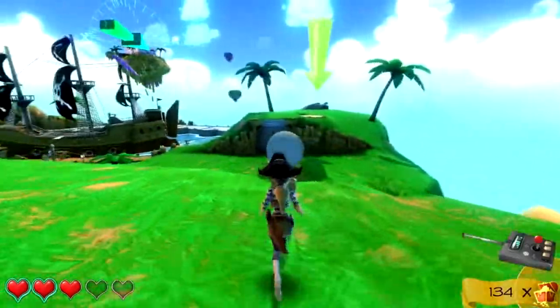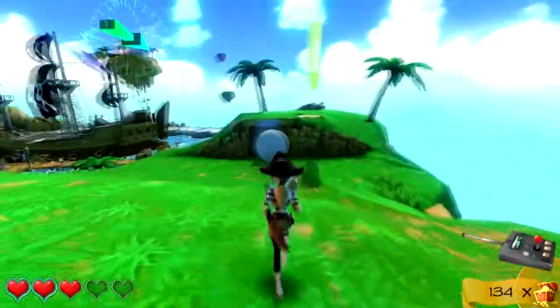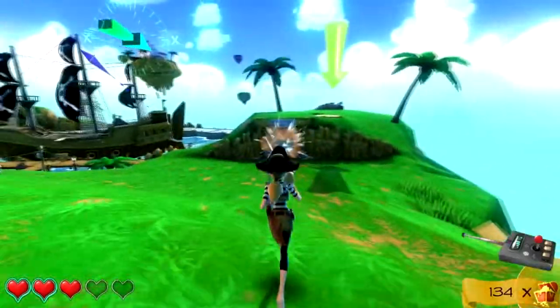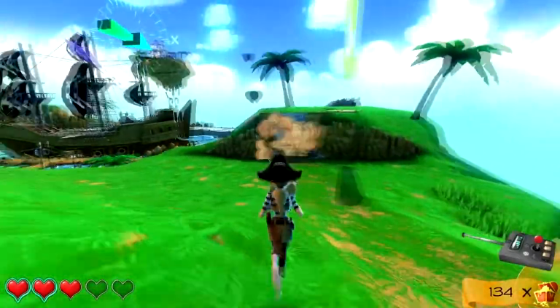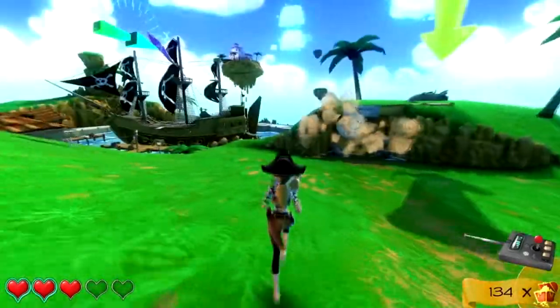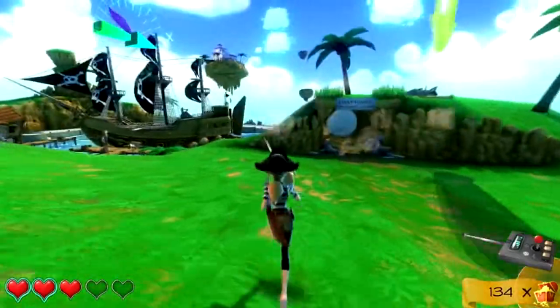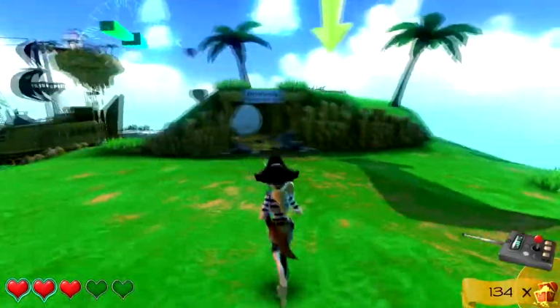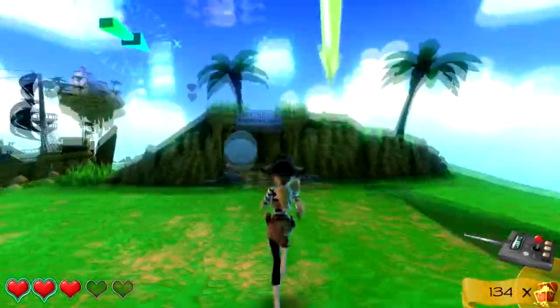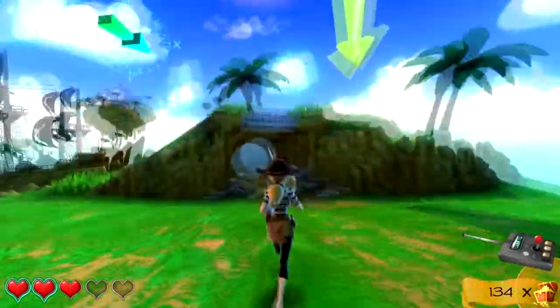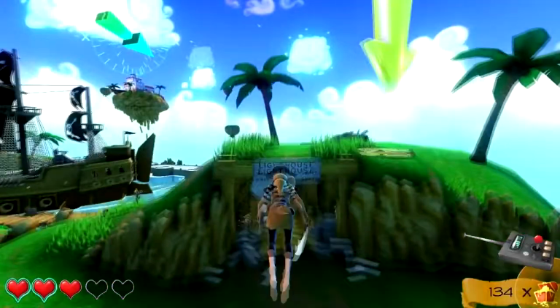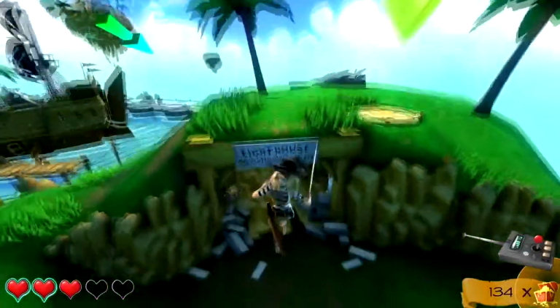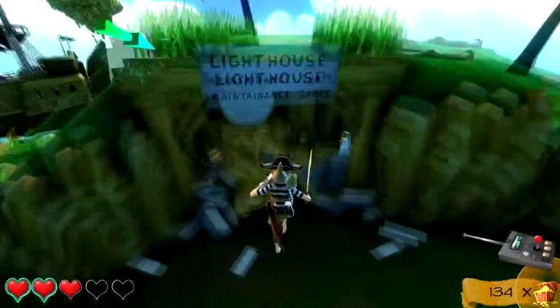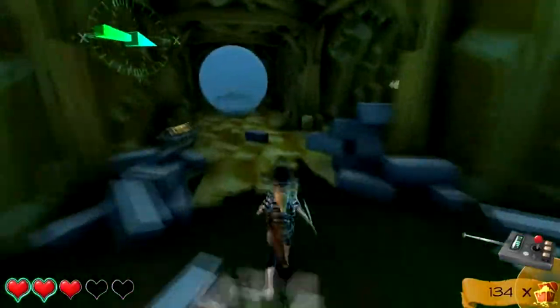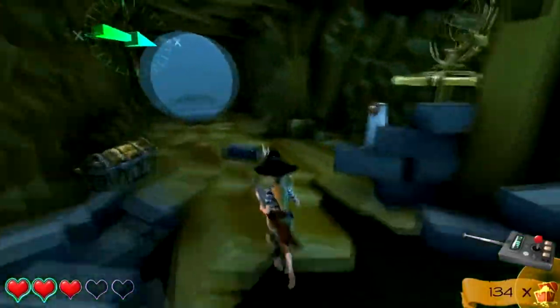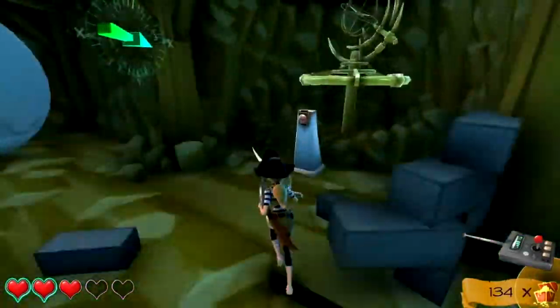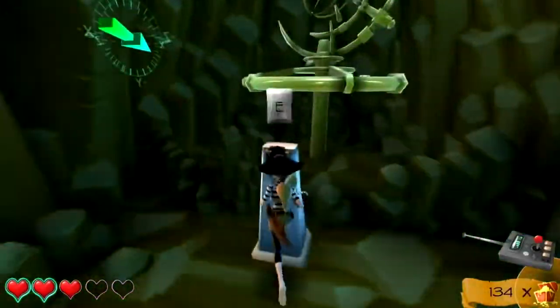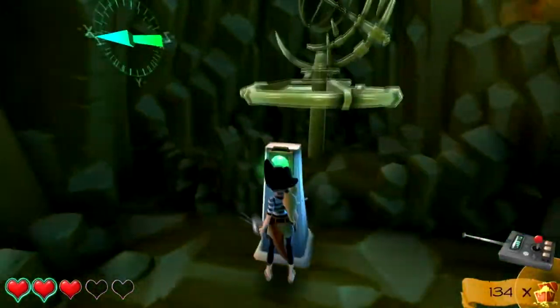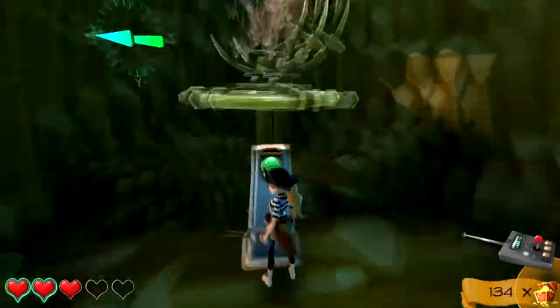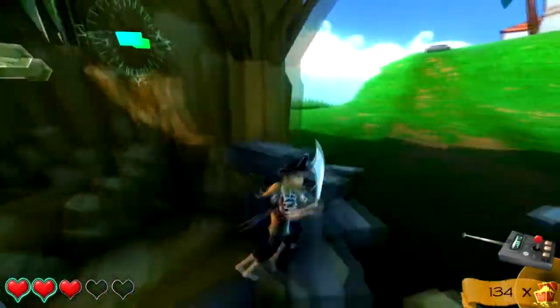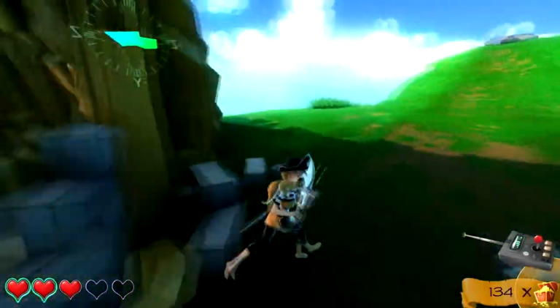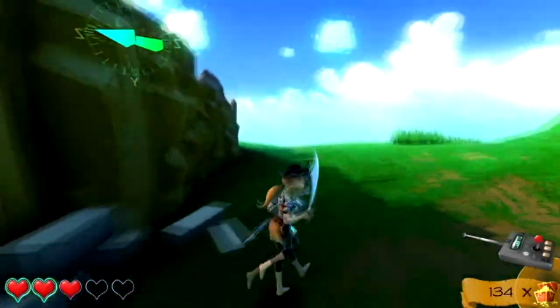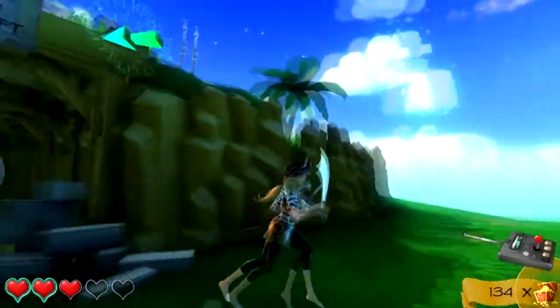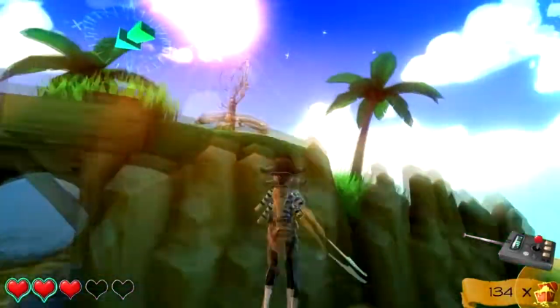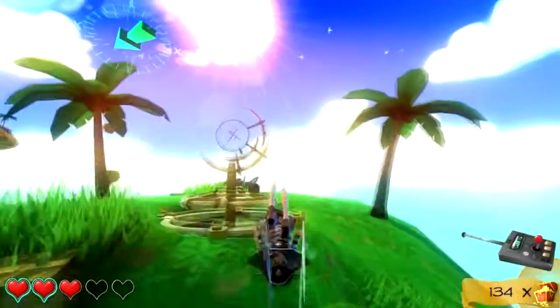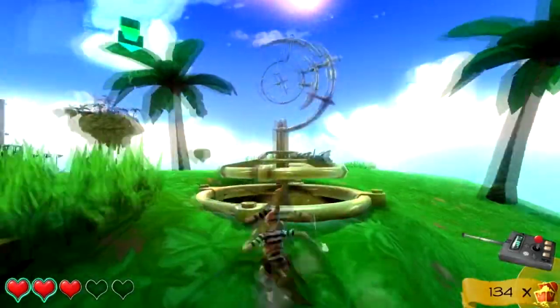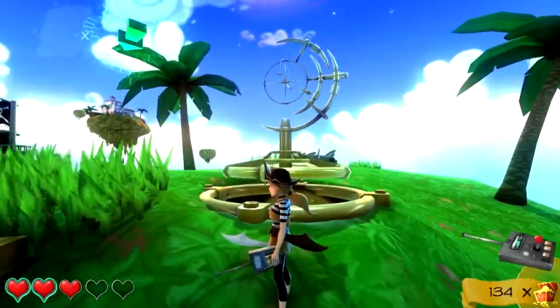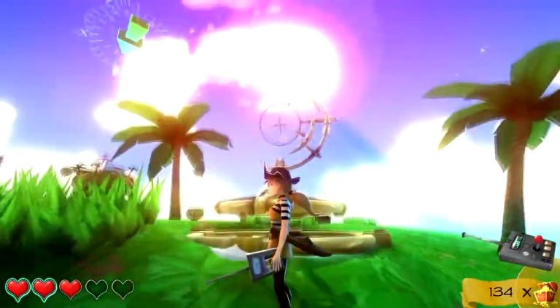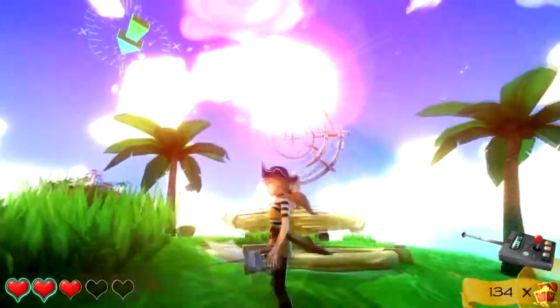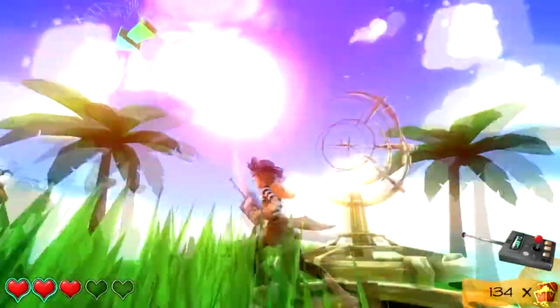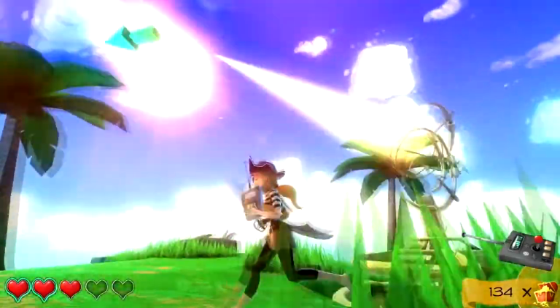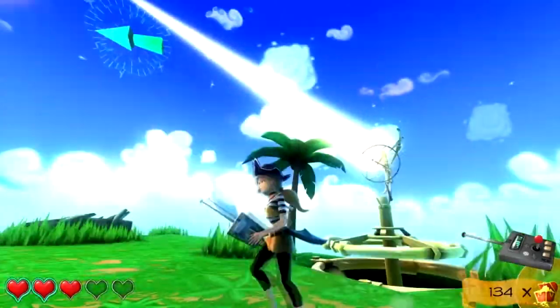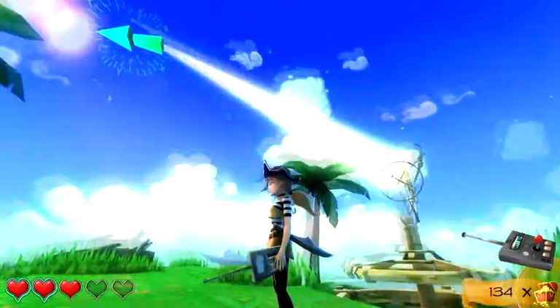Another reason for you to explore is to find the lighthouses in your home port and activate them. All of them require you to solve a small puzzle. The lighthouses guide your ship to other islands in New Horizons, which brings us to the second item on the list.